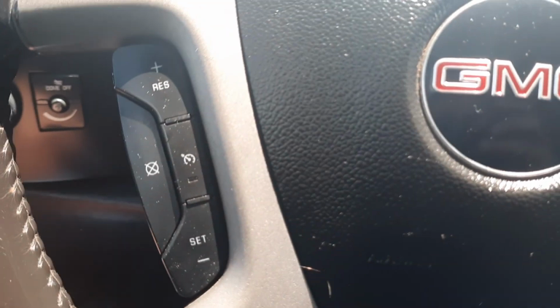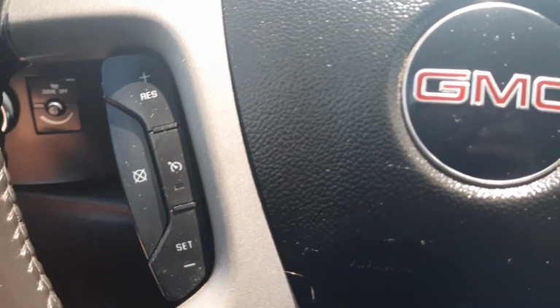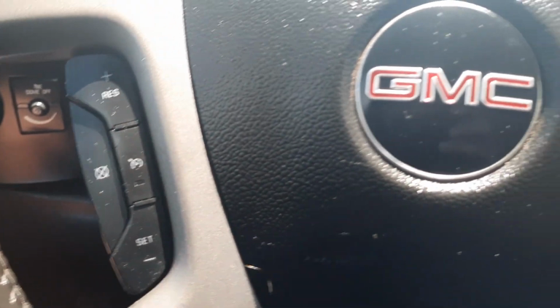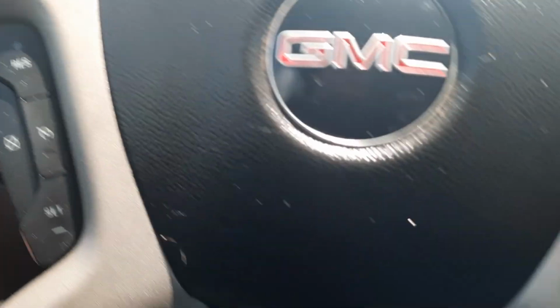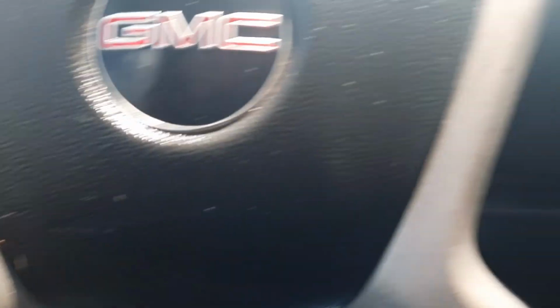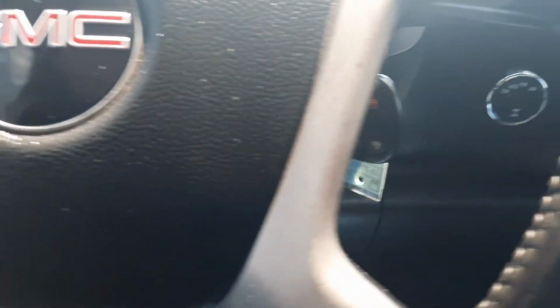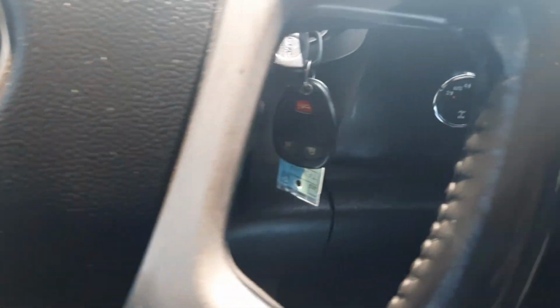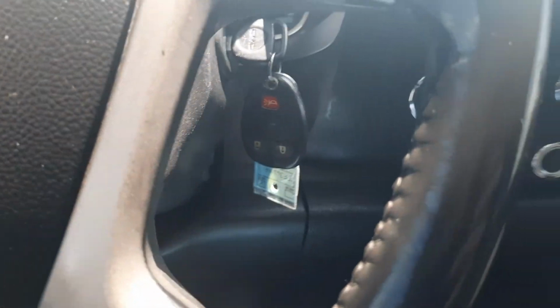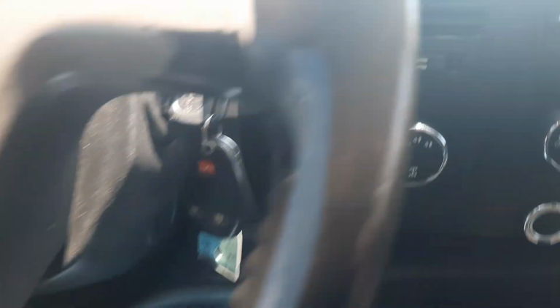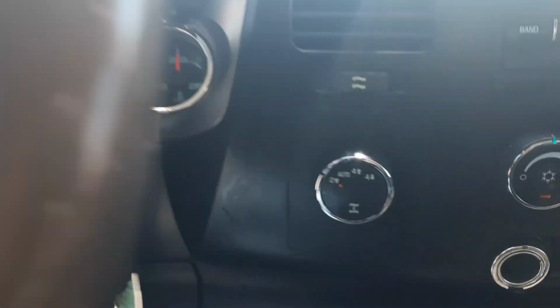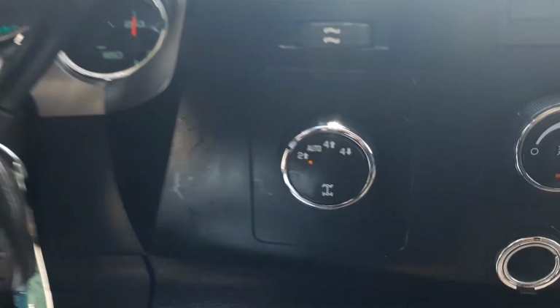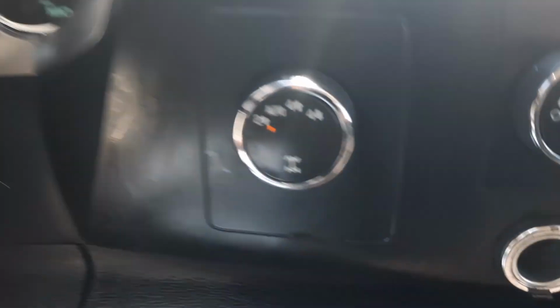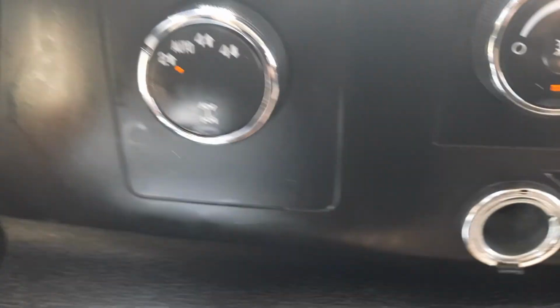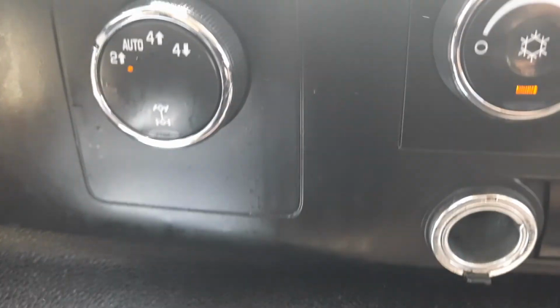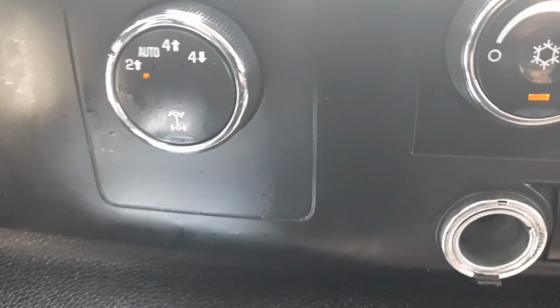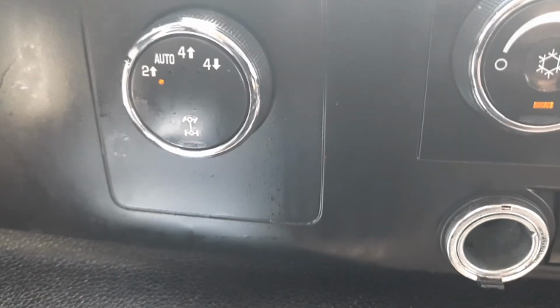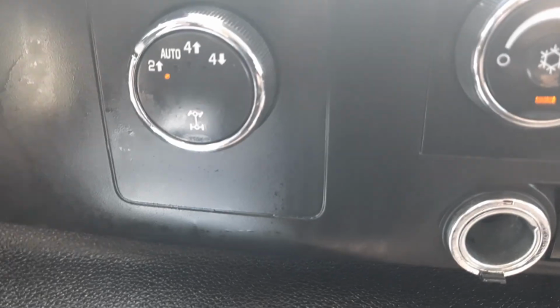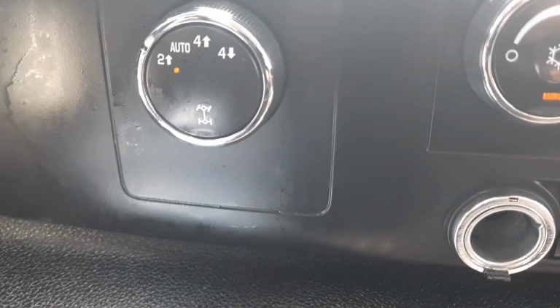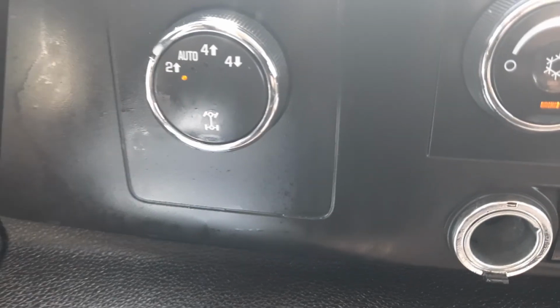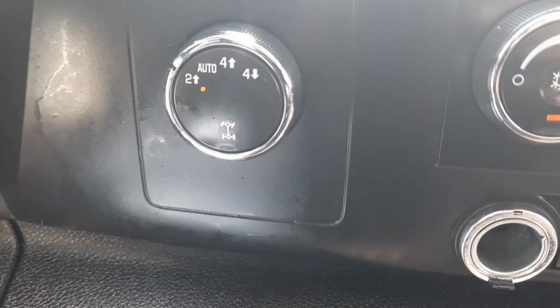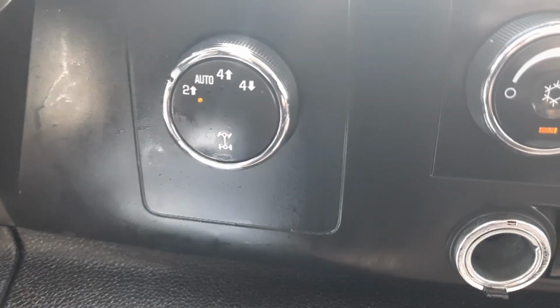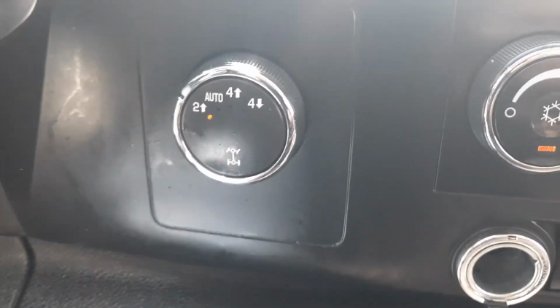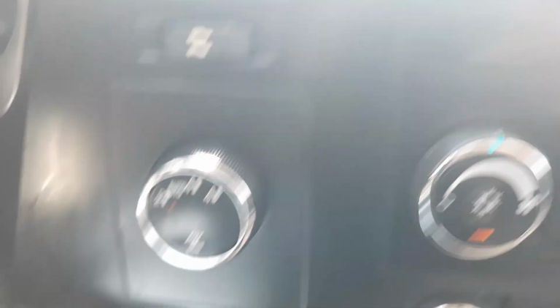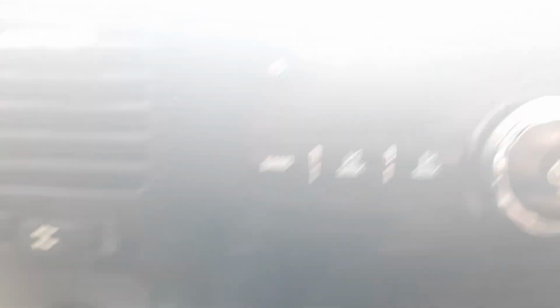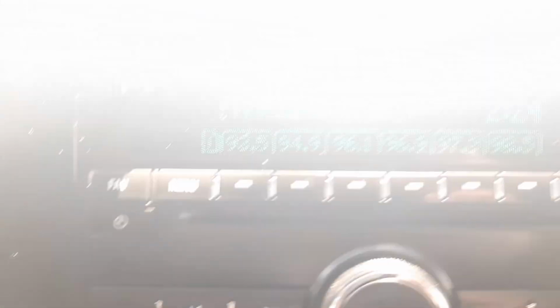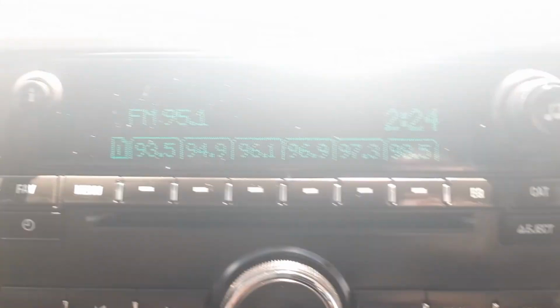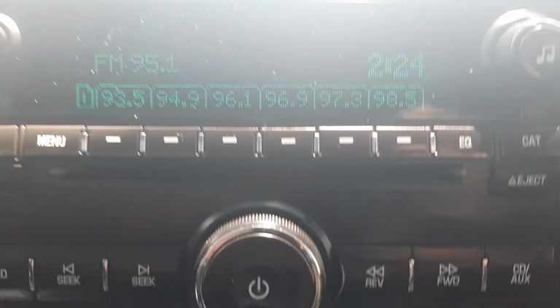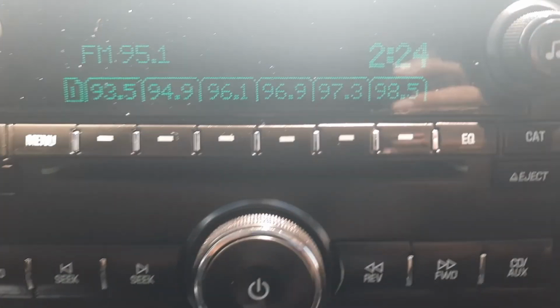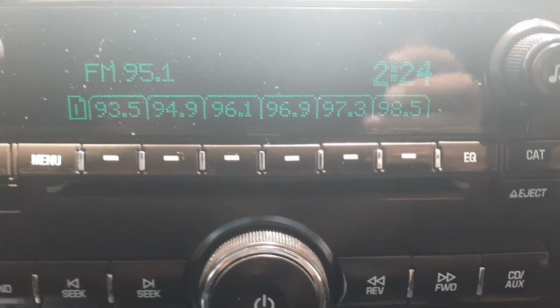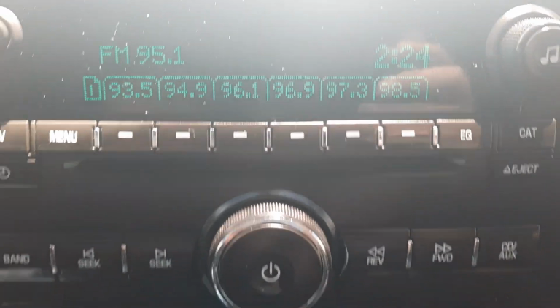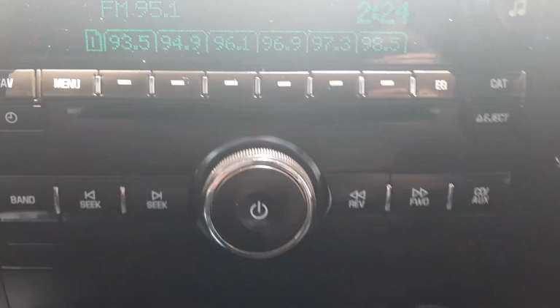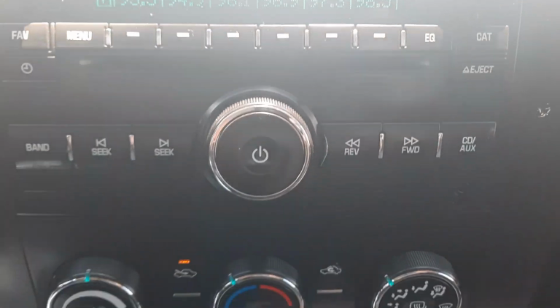It has cruise control, four wheel drive options, and the center stack.